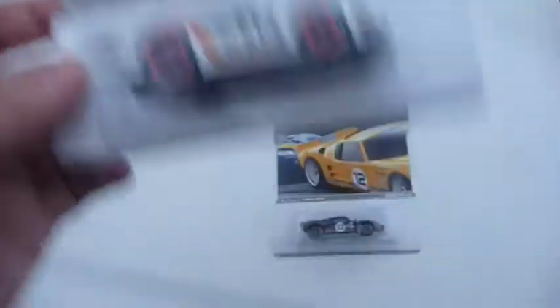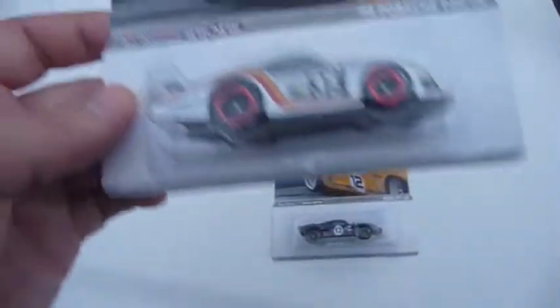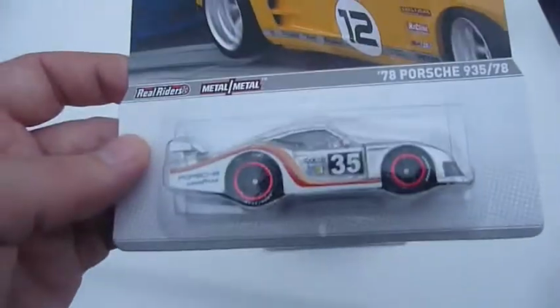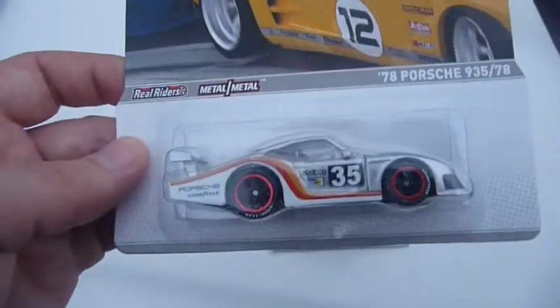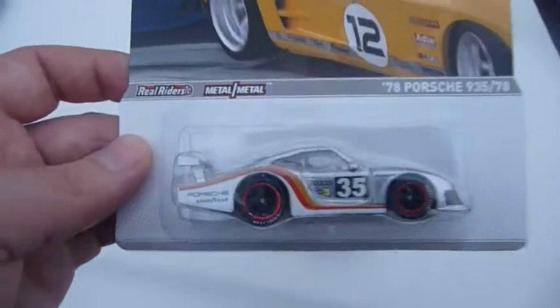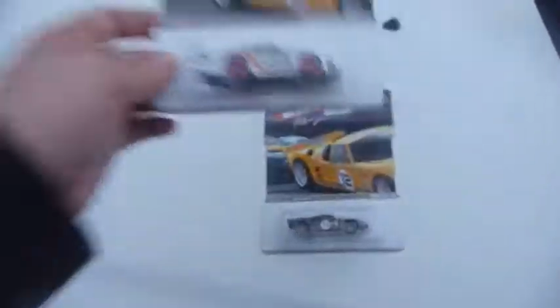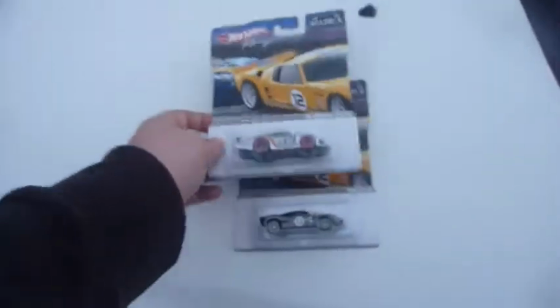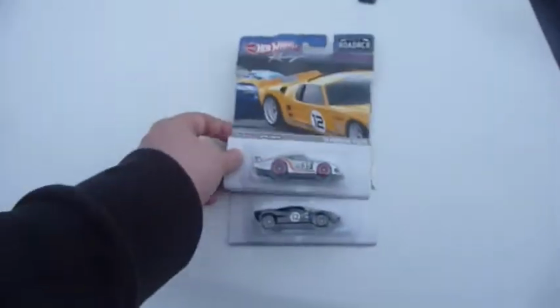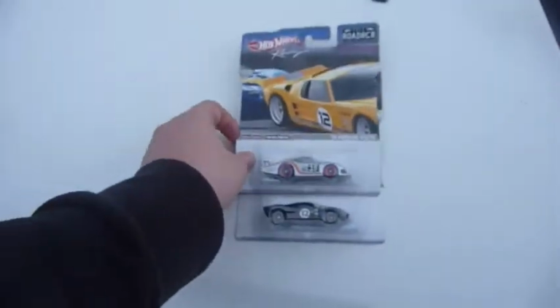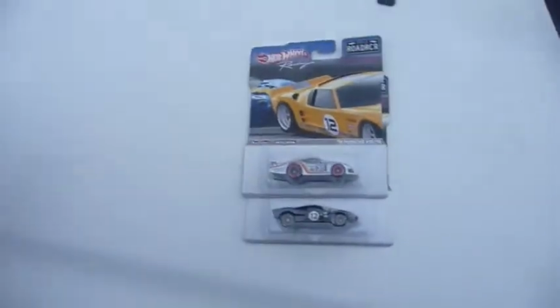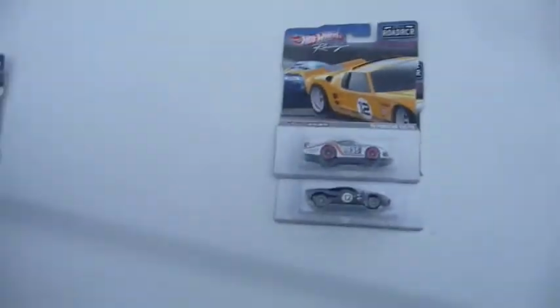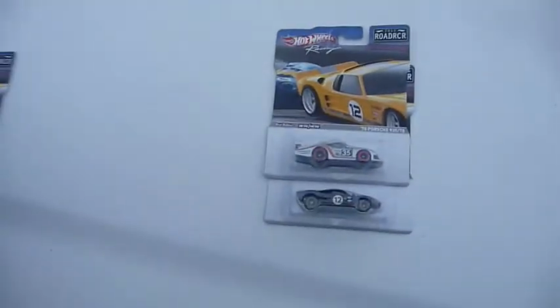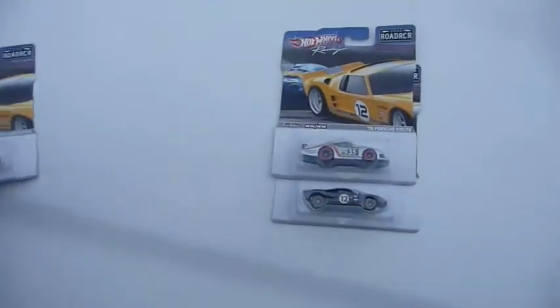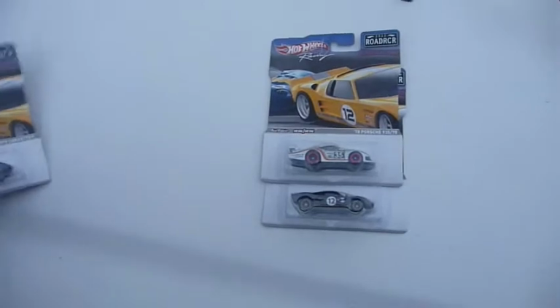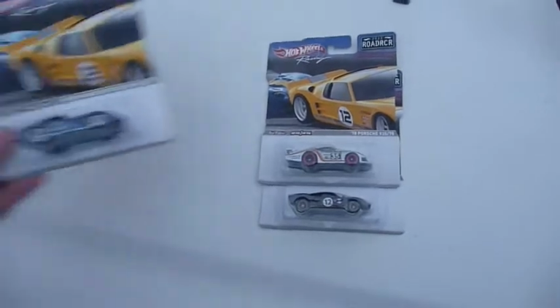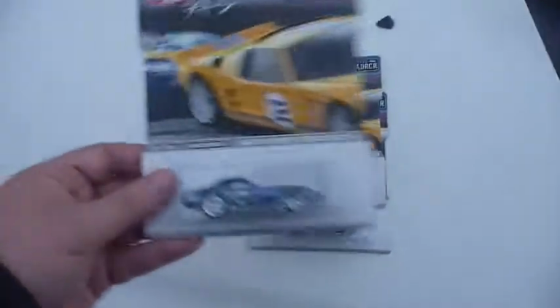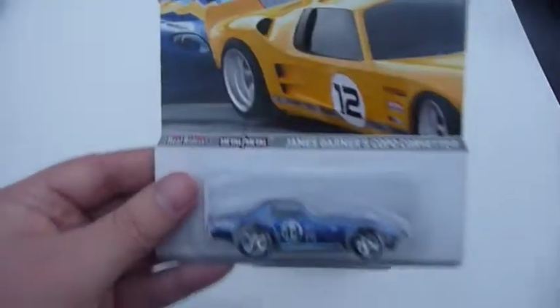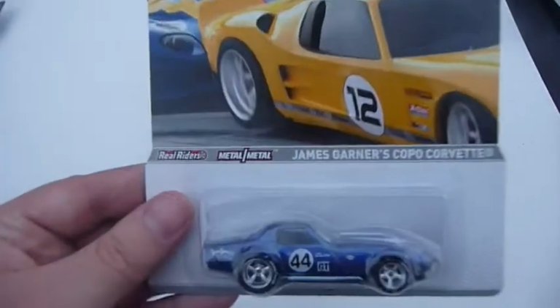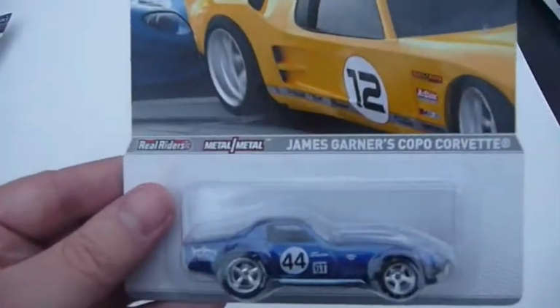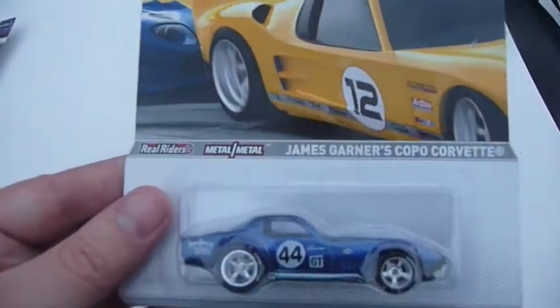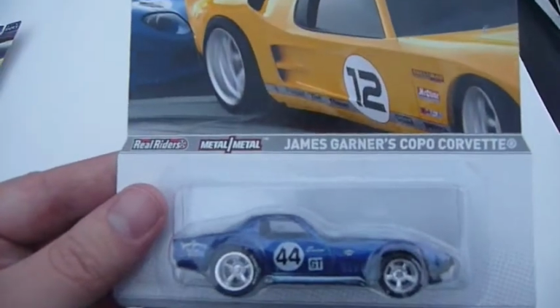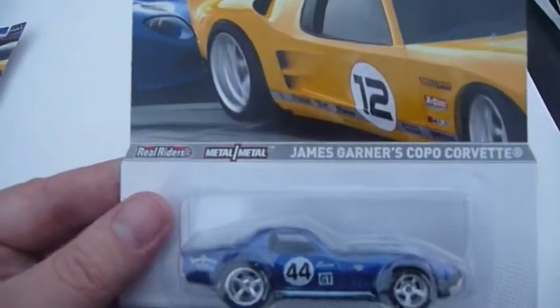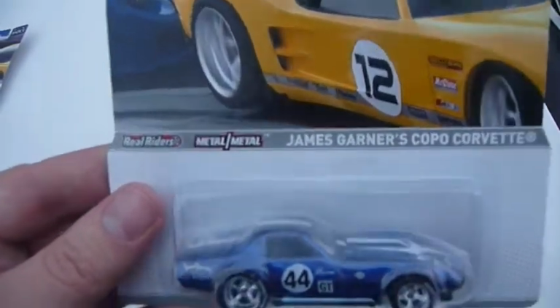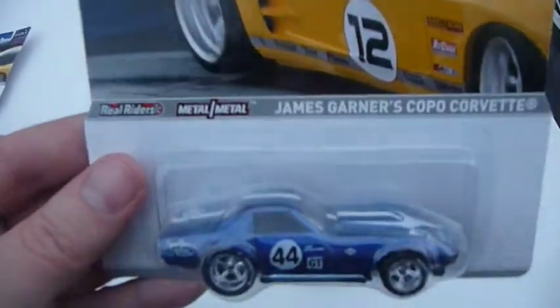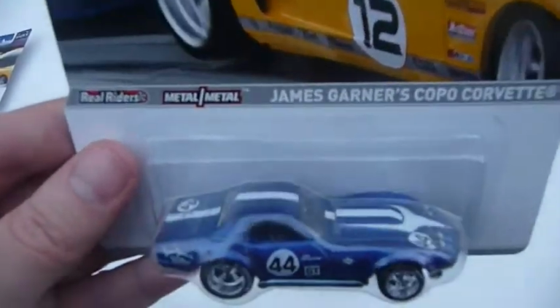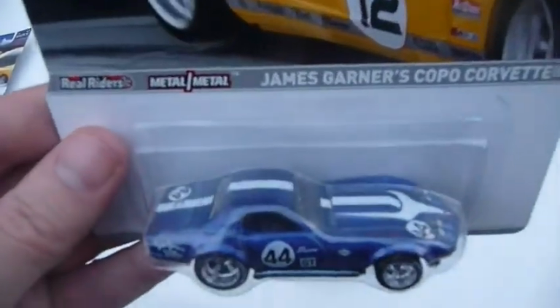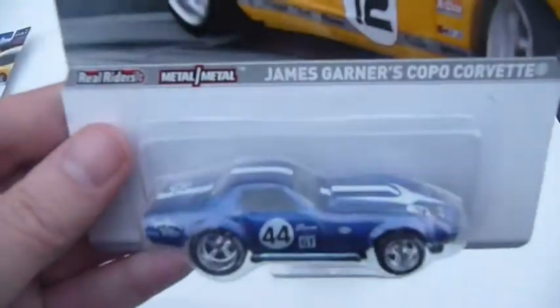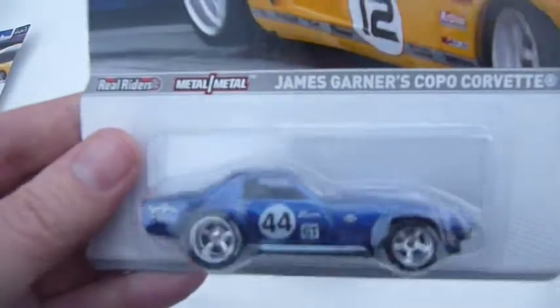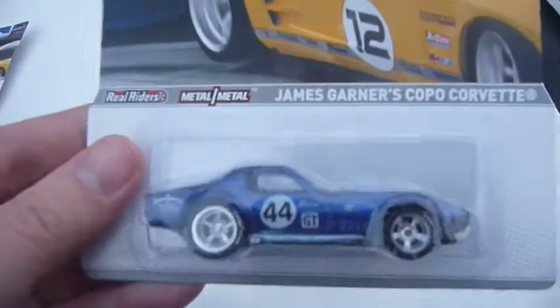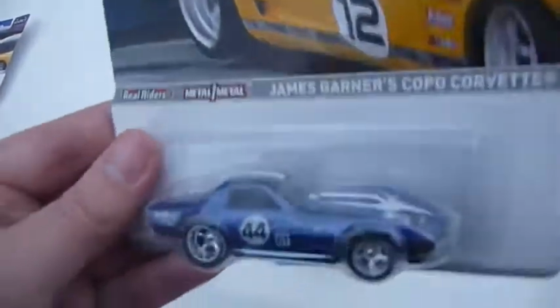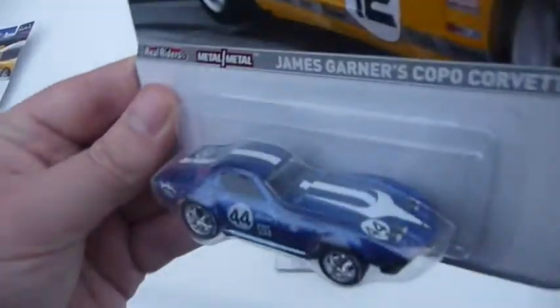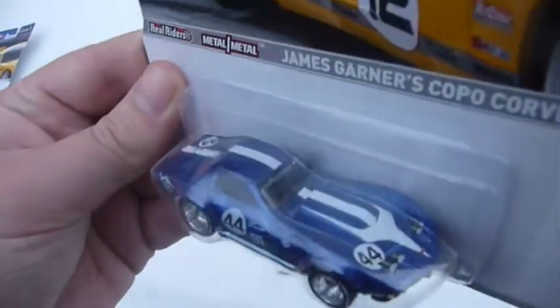I'm breaking all my rules just to open this one. Next up we have James Garner's Copo Corvette. Very, very nice, fully detailed.